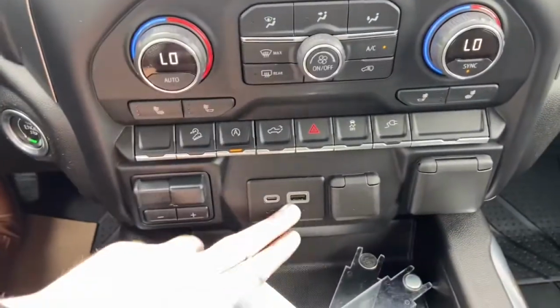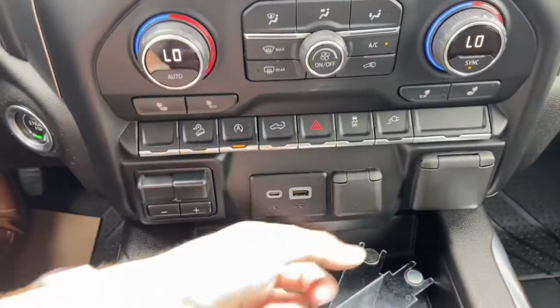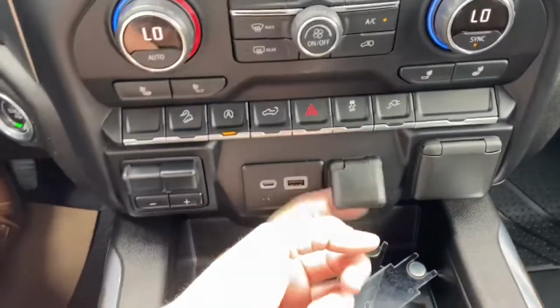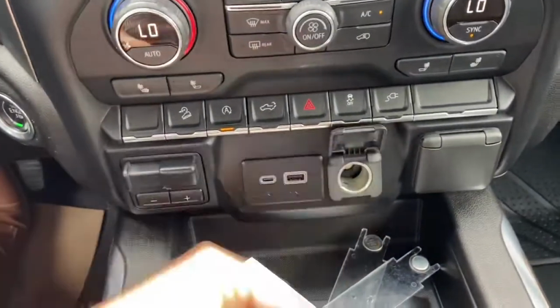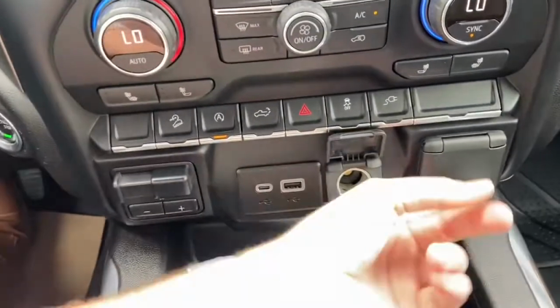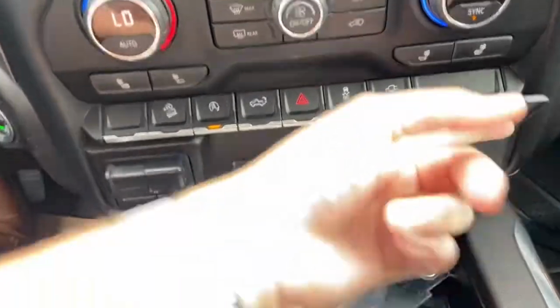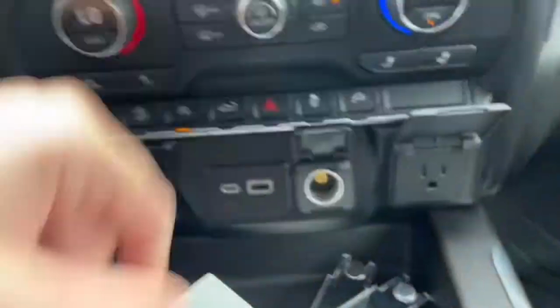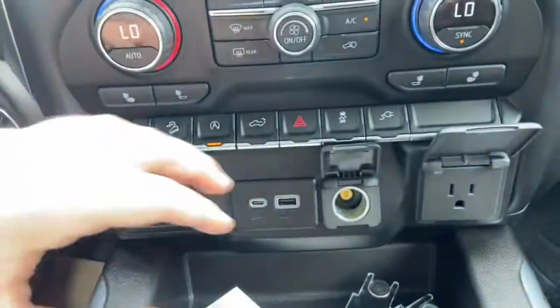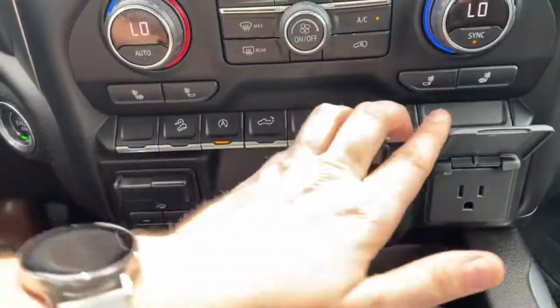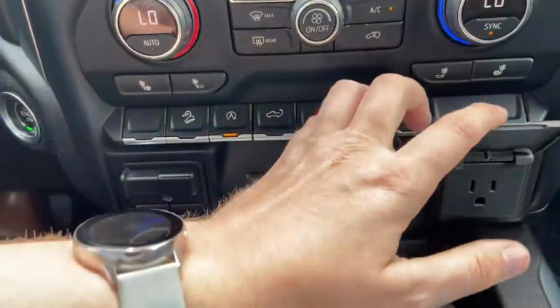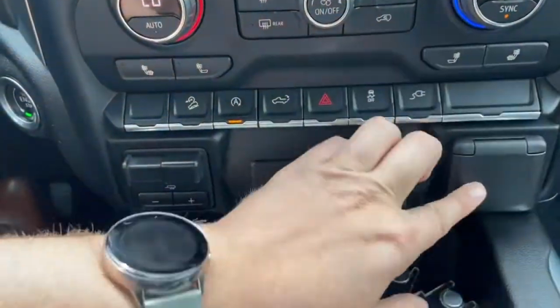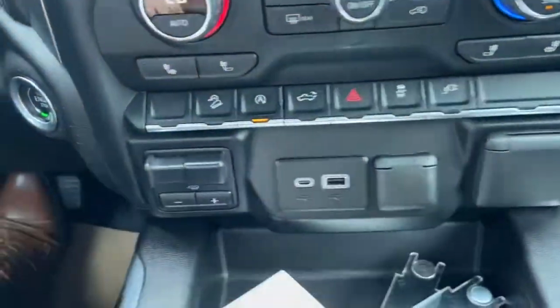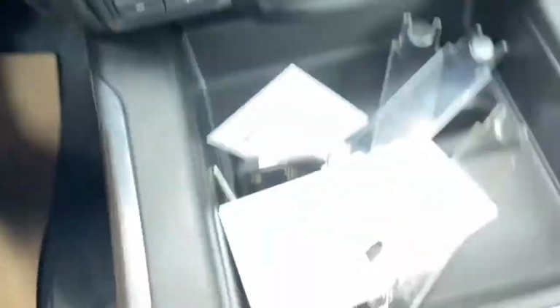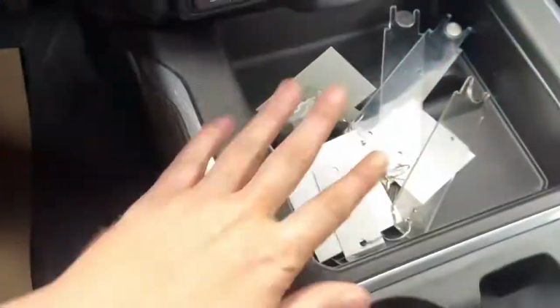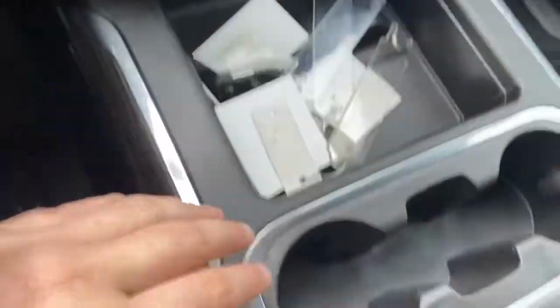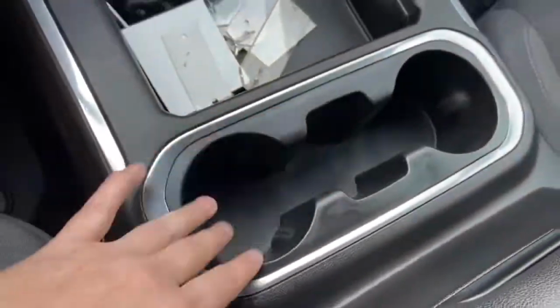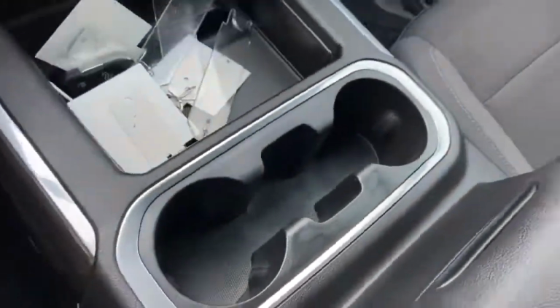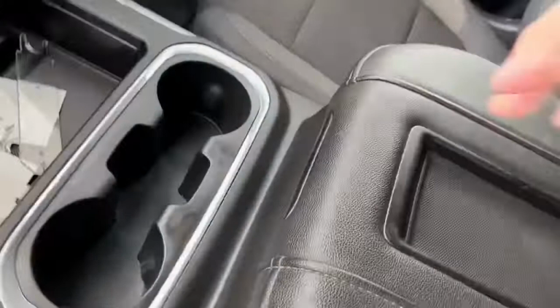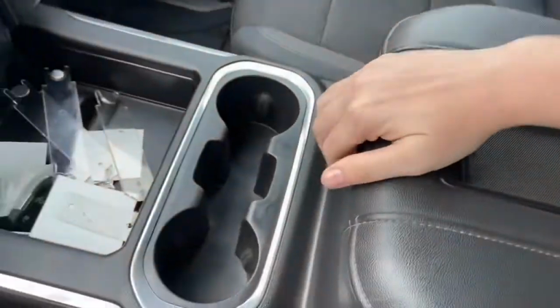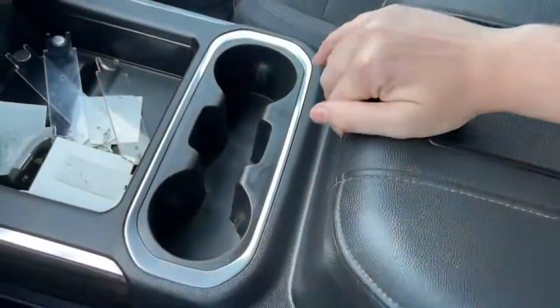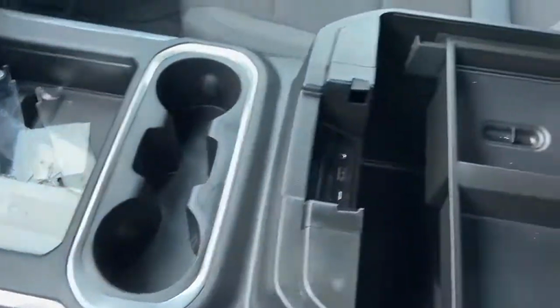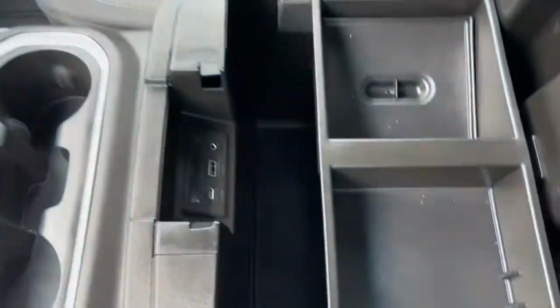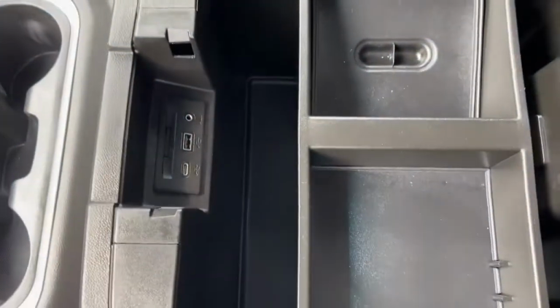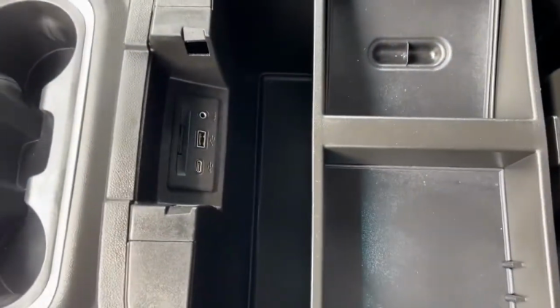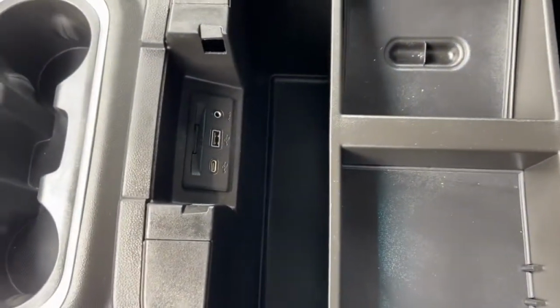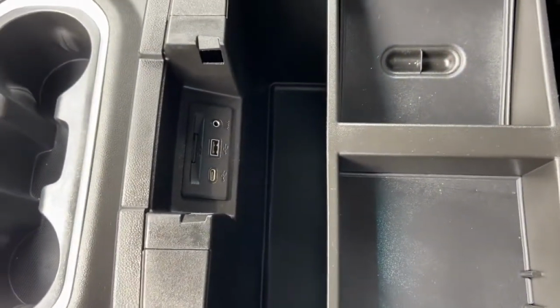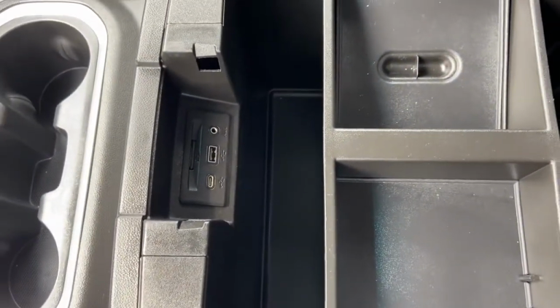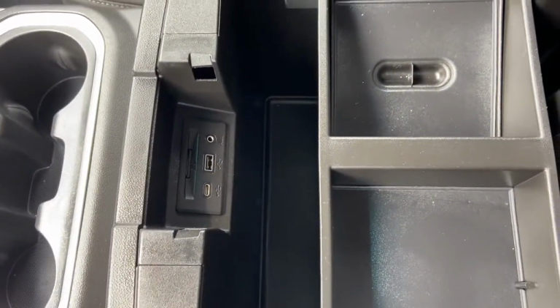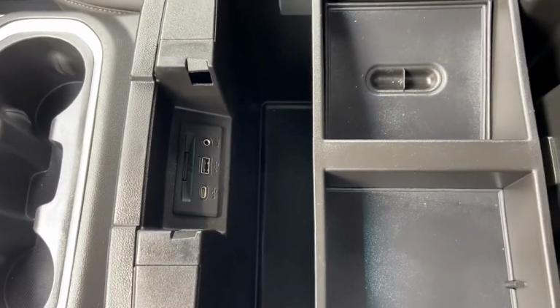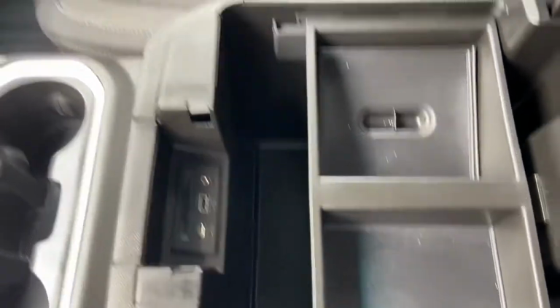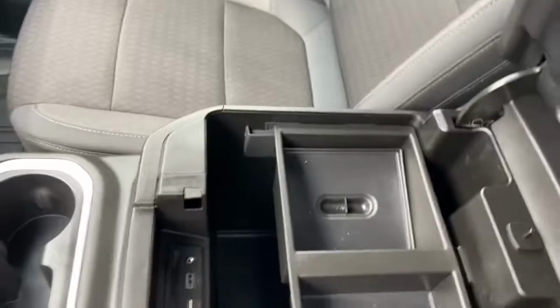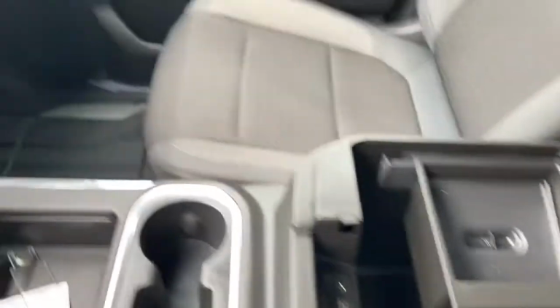There's a USB plug-in, a 12 volt outlet, and a 110 volt outlet. Coming back we have some storage space with two cup holders. We also have our center console in the middle with your auxiliary input and USB plug-in.